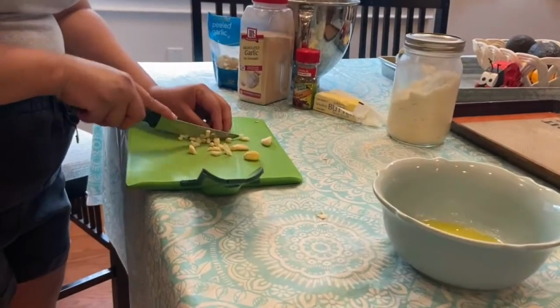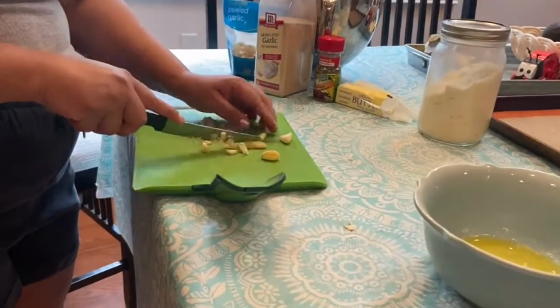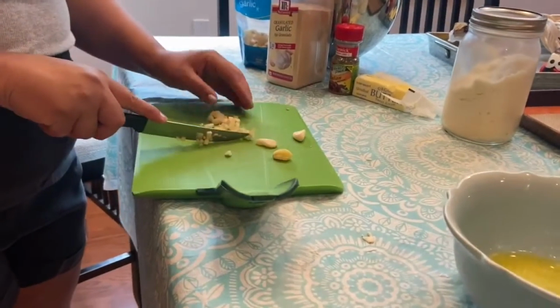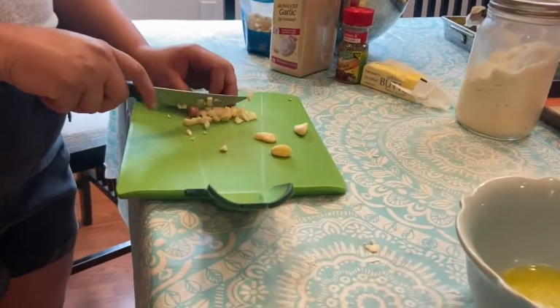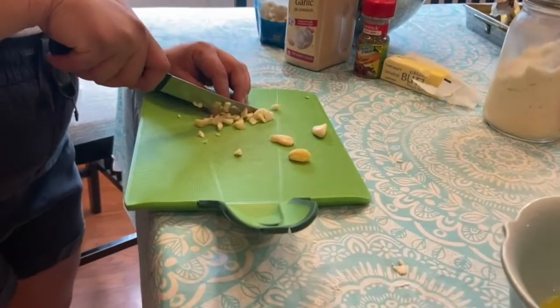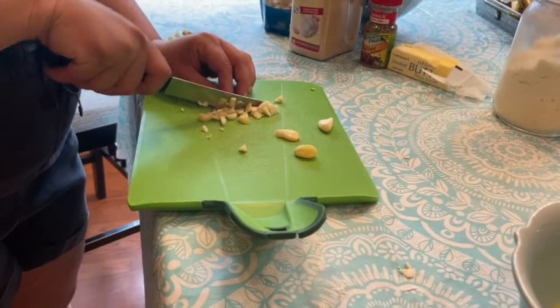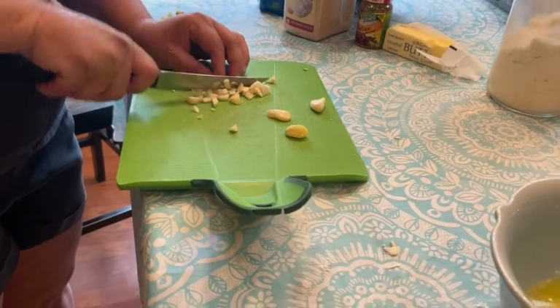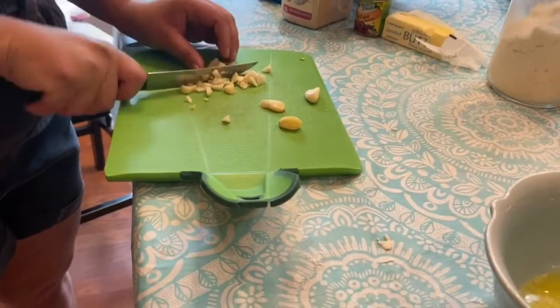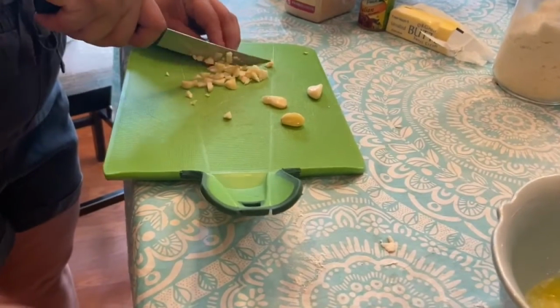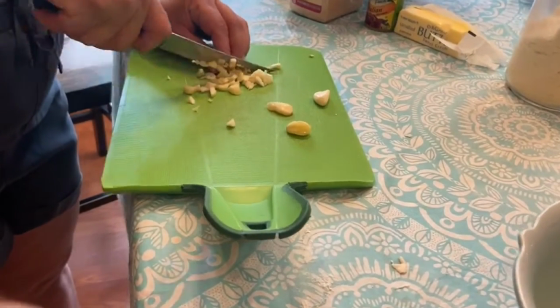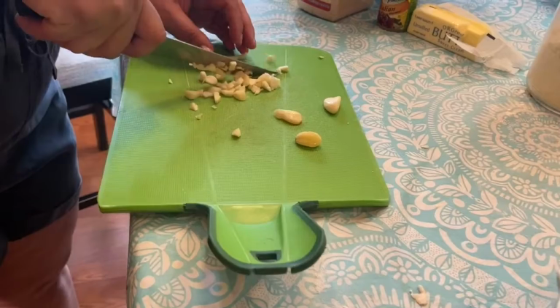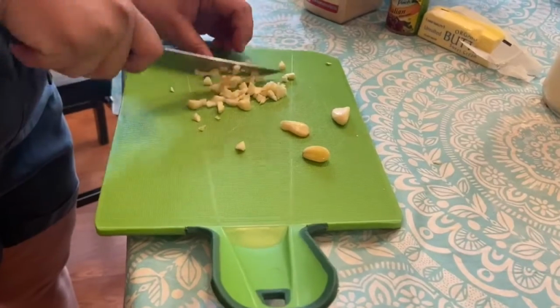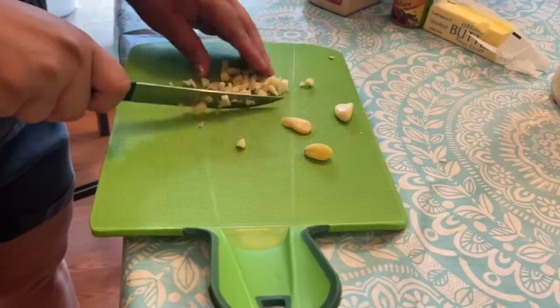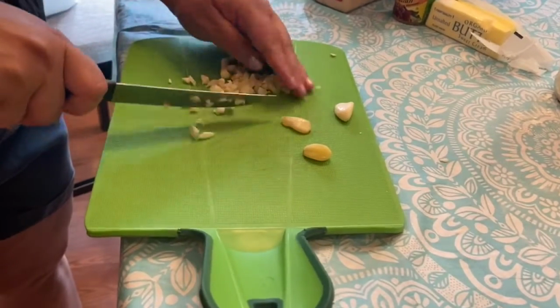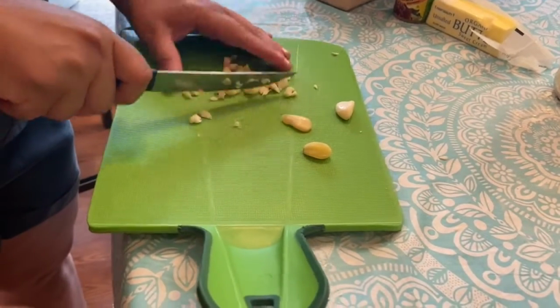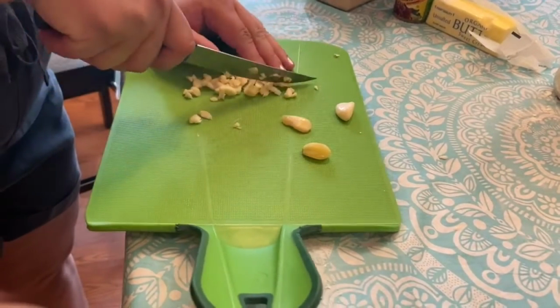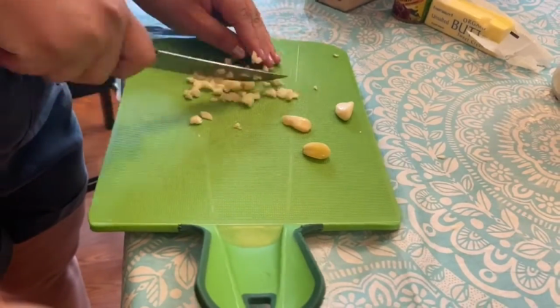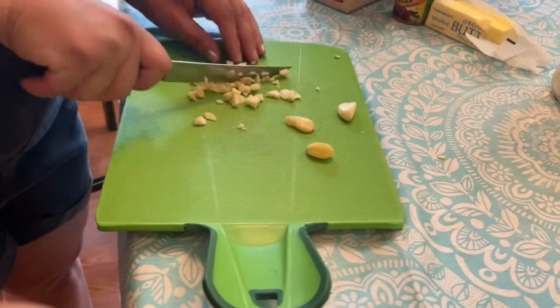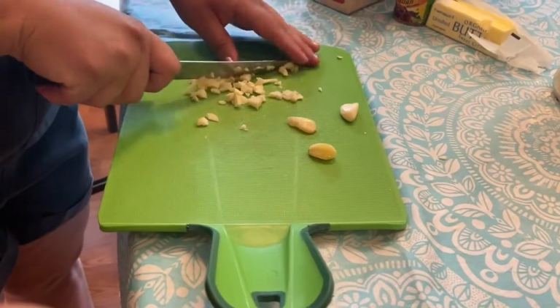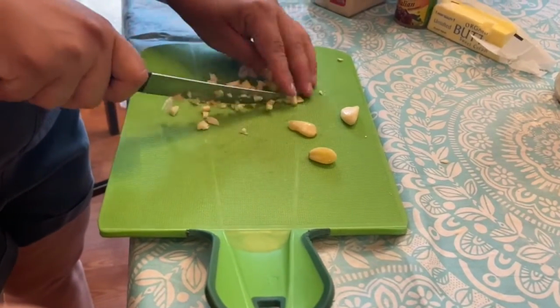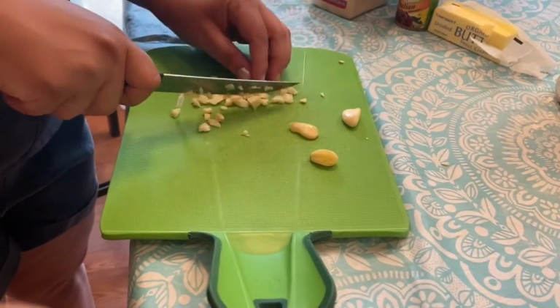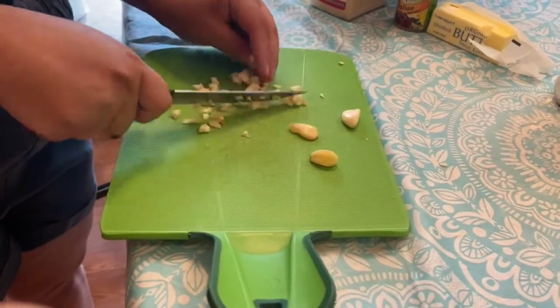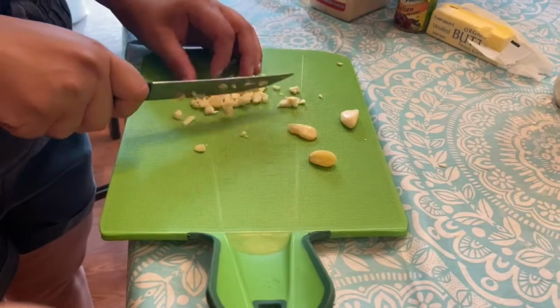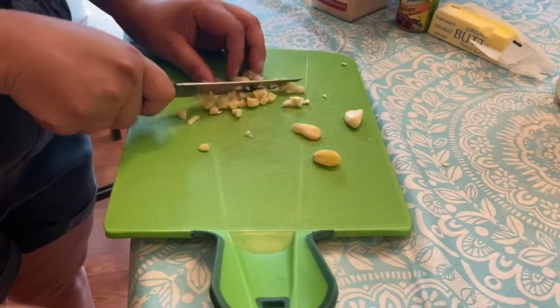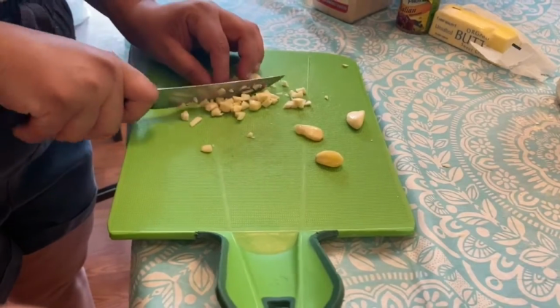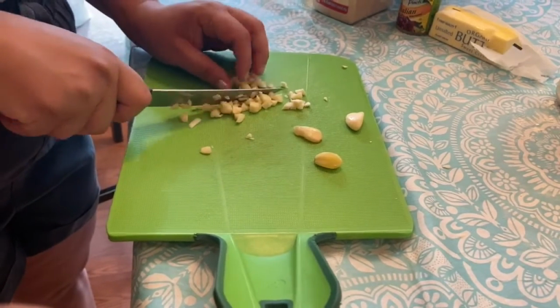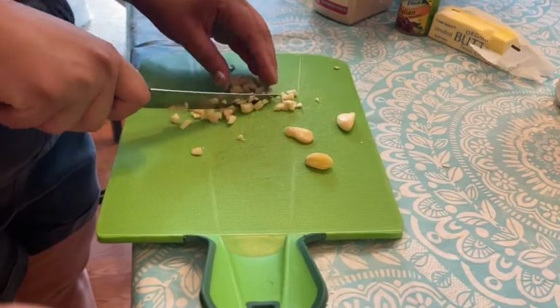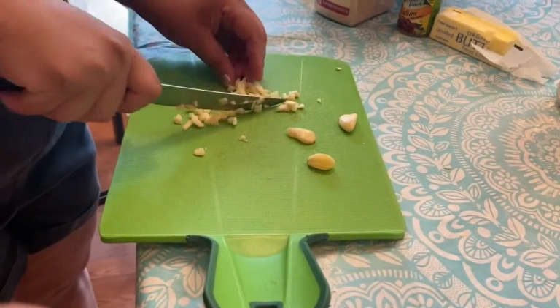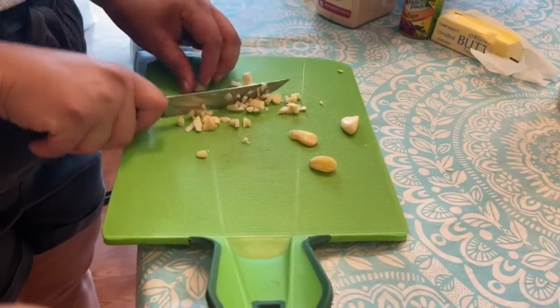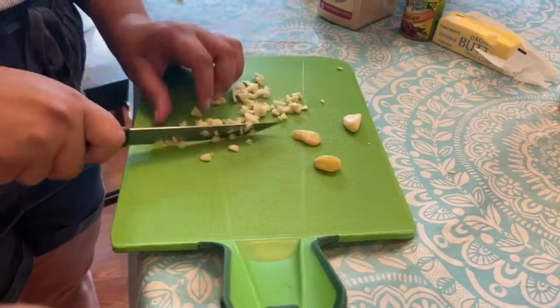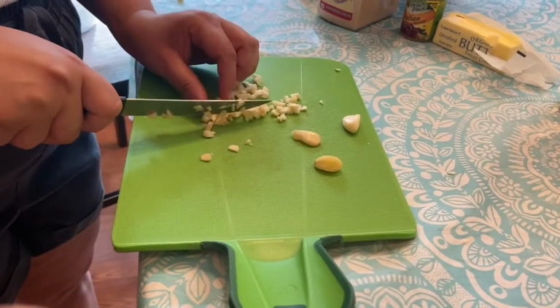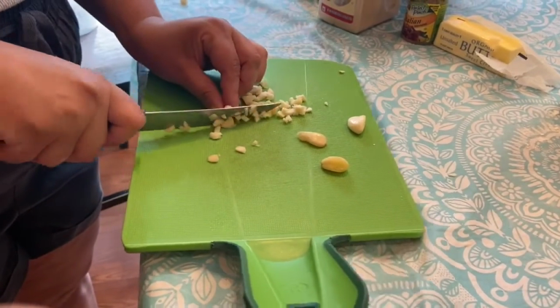I cut it up really small. I know I'm not using the right knife, but I like using these smaller knives for garlic because you feel like you have more control instead of using one of those big knives. I like to cut it up kind of rough — nothing the same size whatsoever.